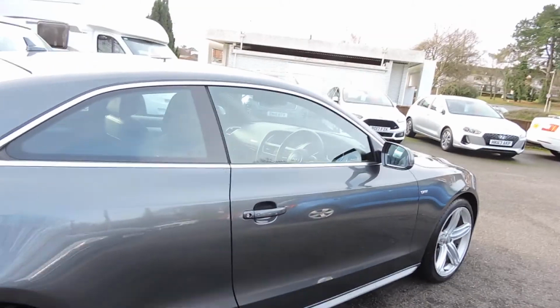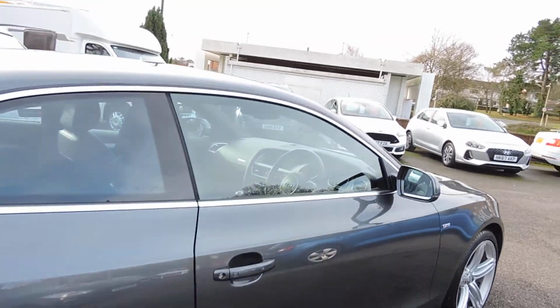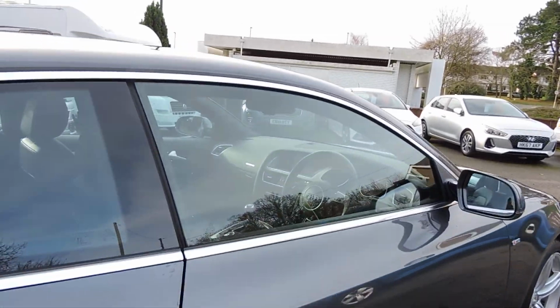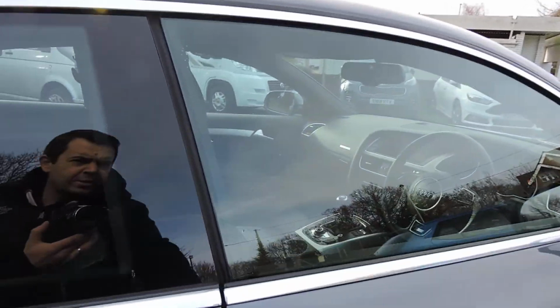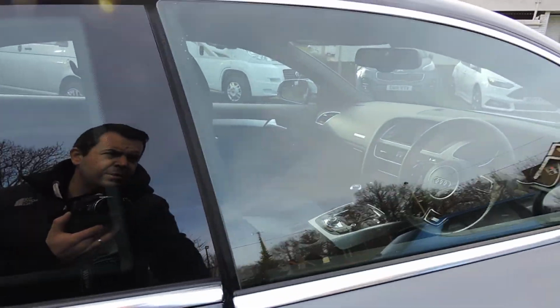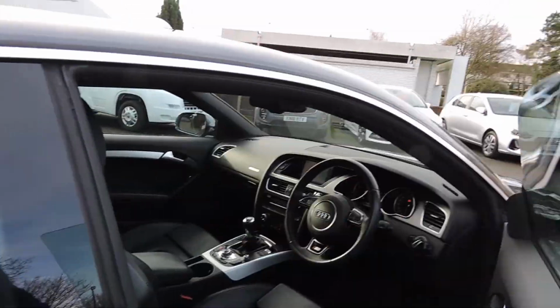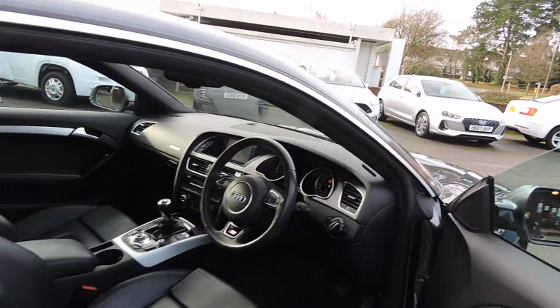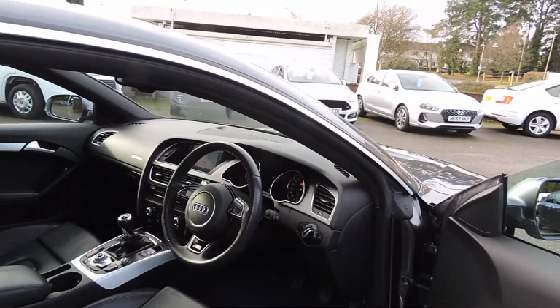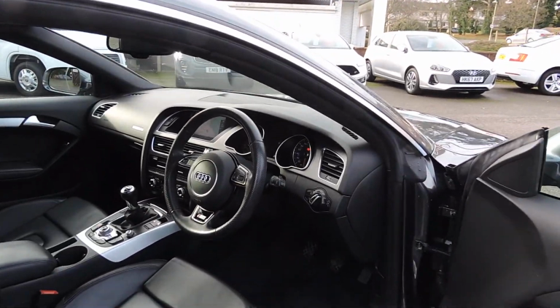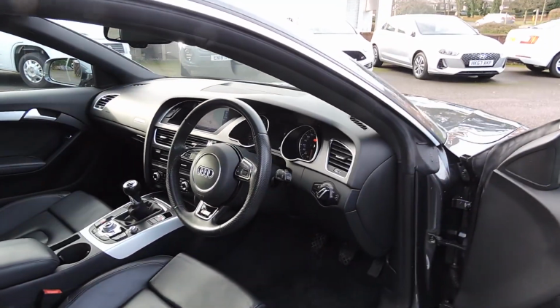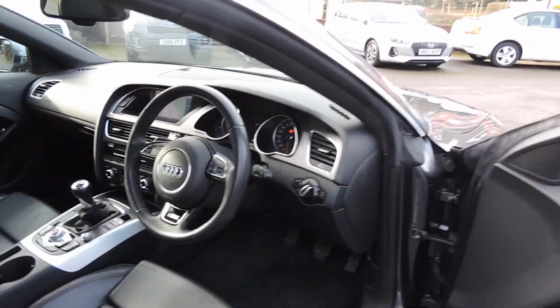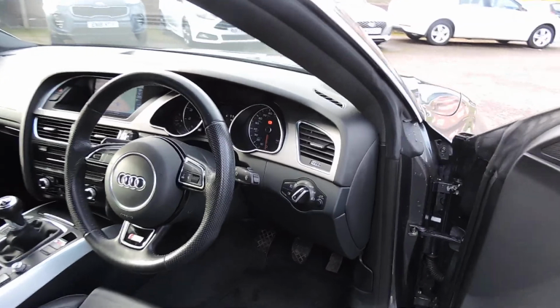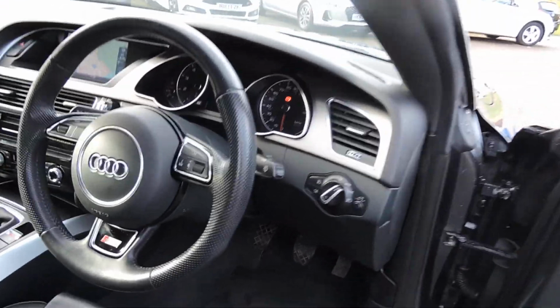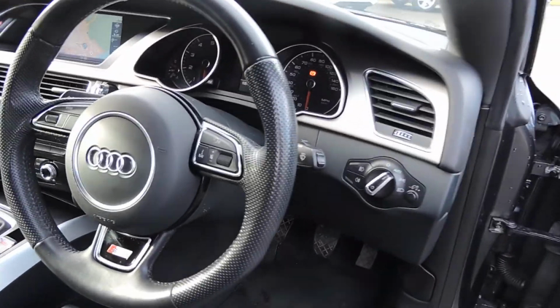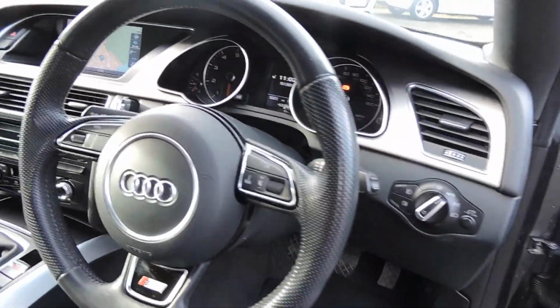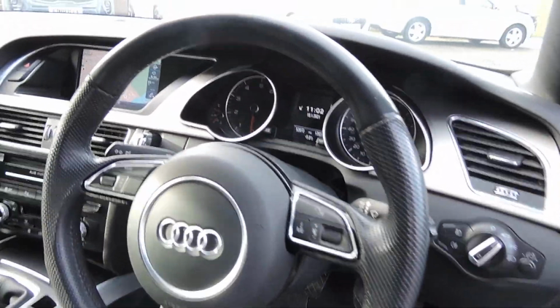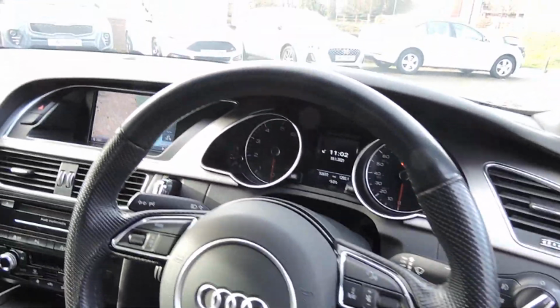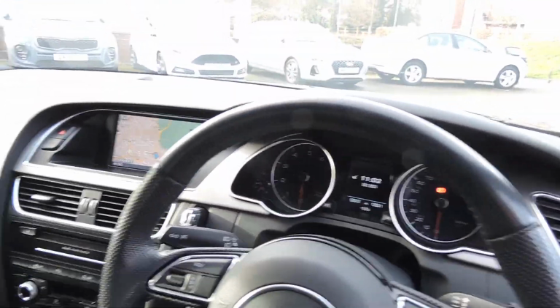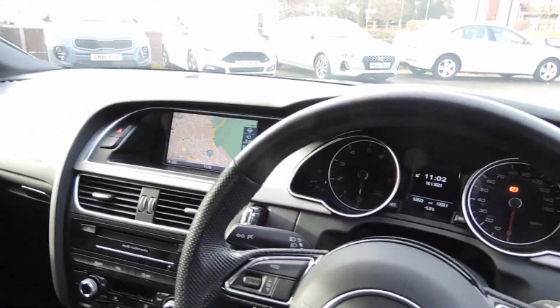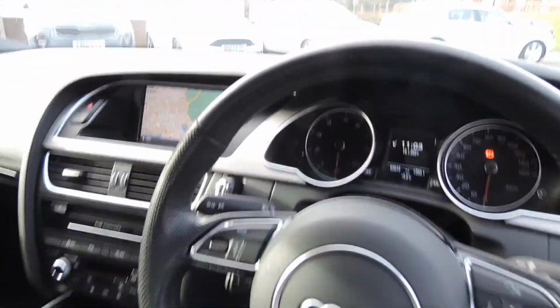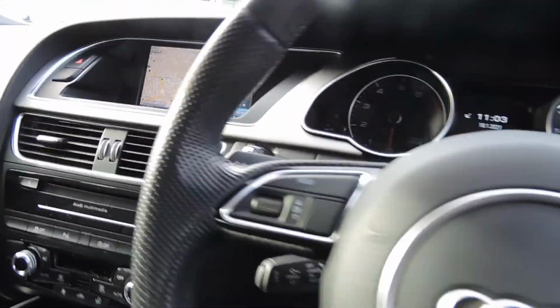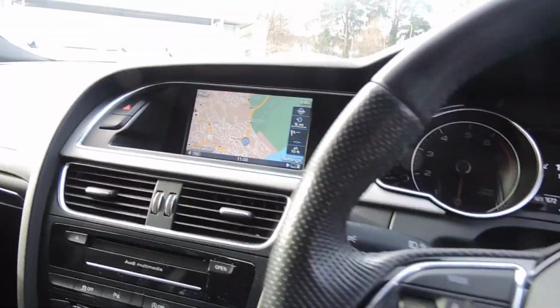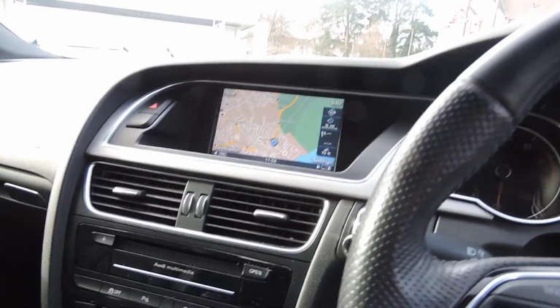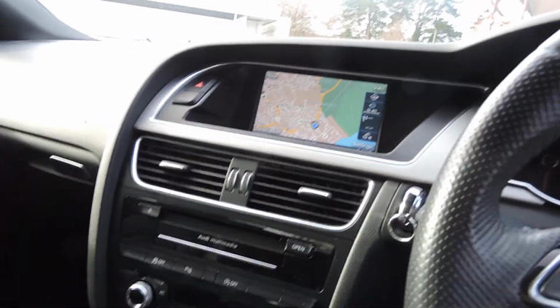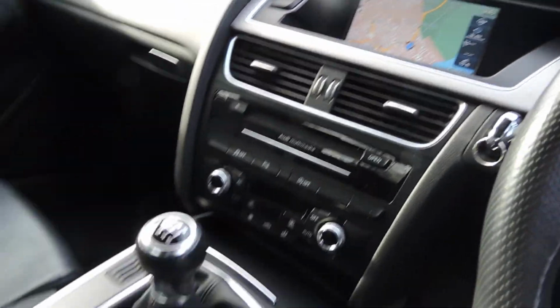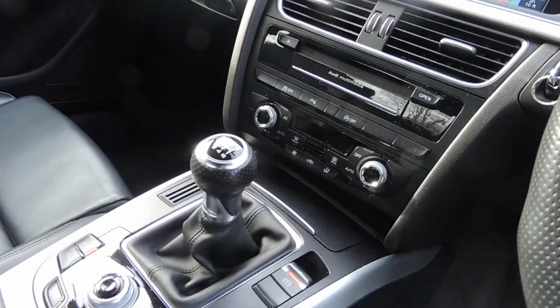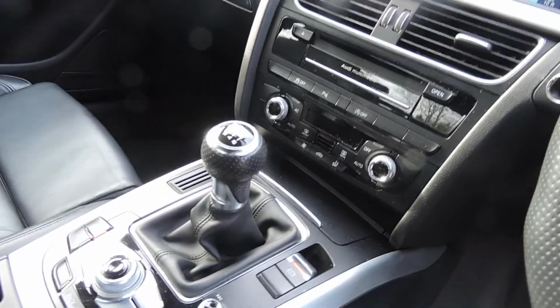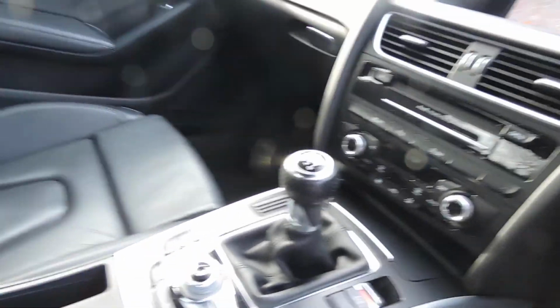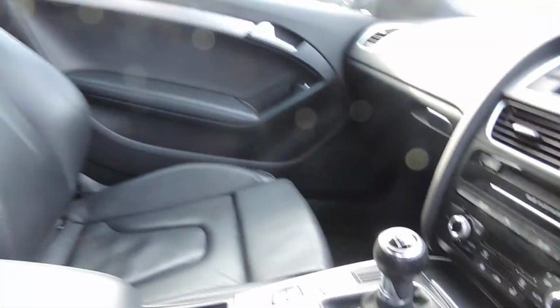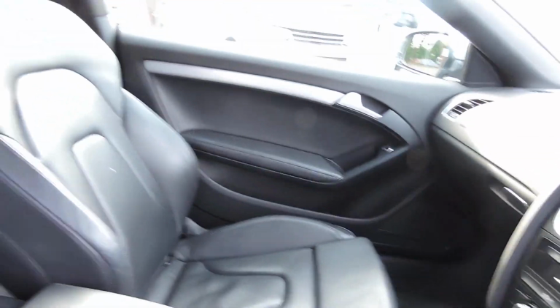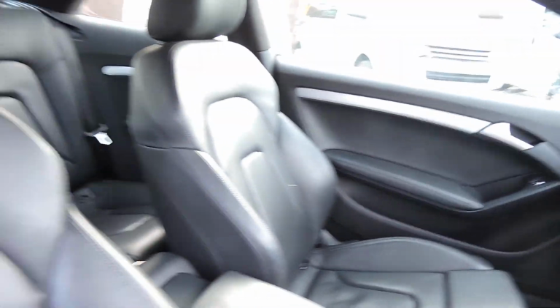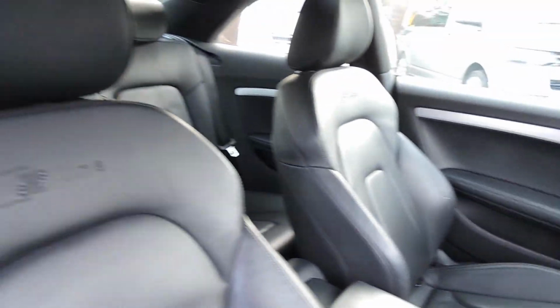Opening the door to show the interior side. Xenon headlamps, sat nav, cruise control, 6-speed manual with DAB and Bluetooth.